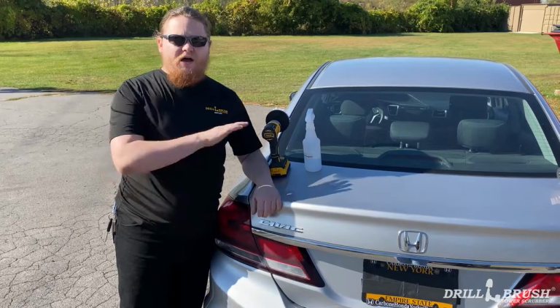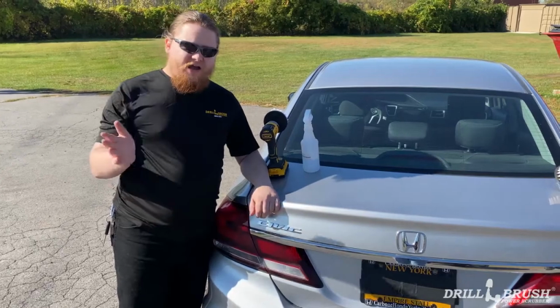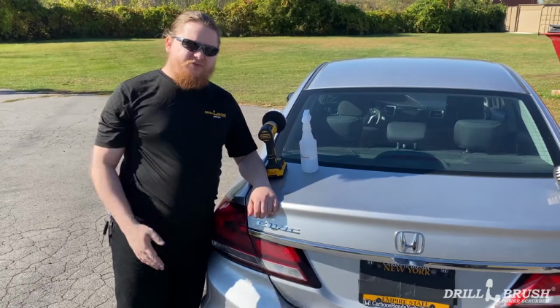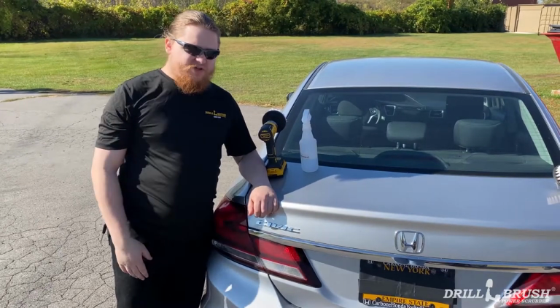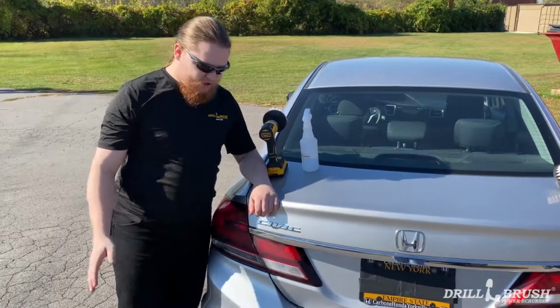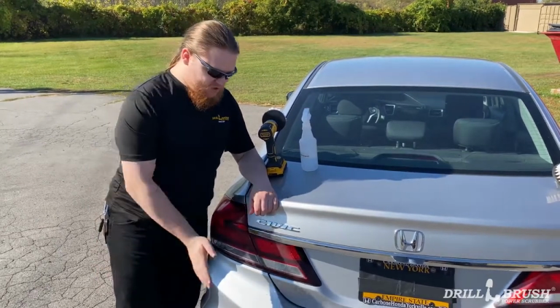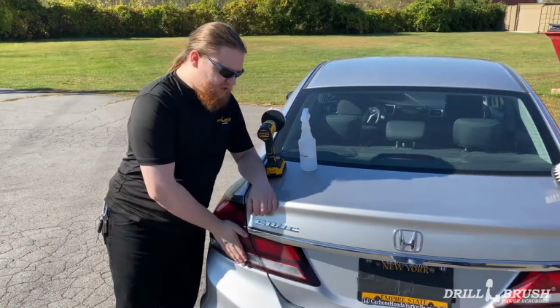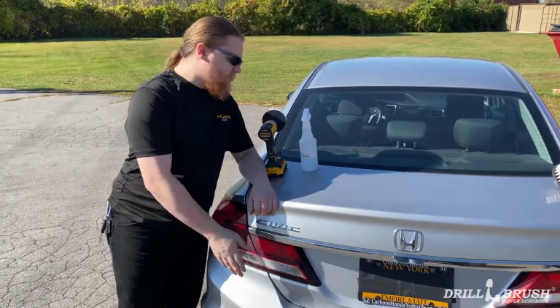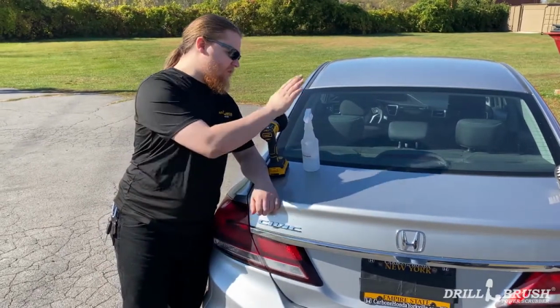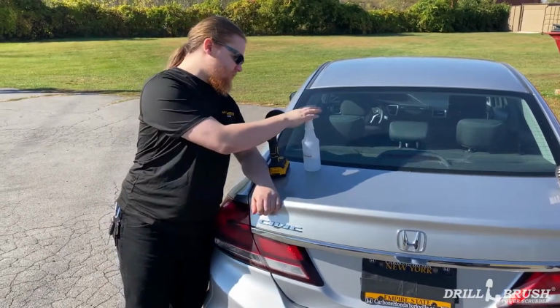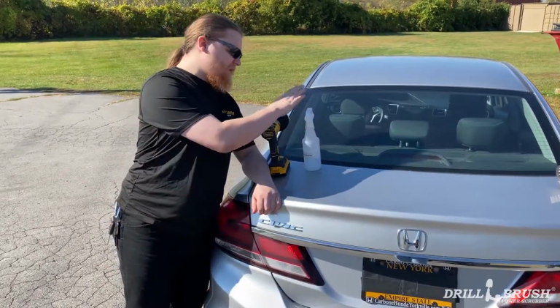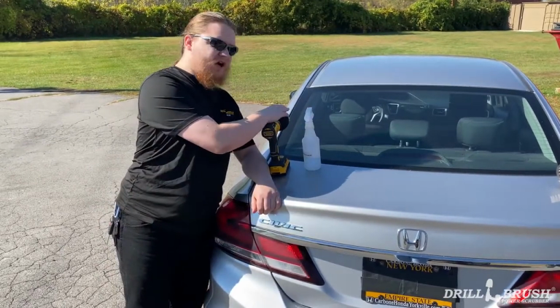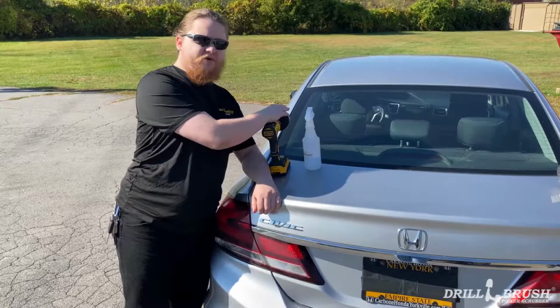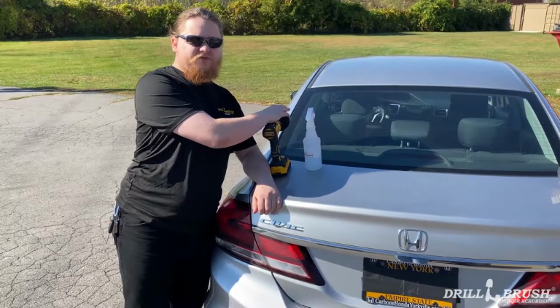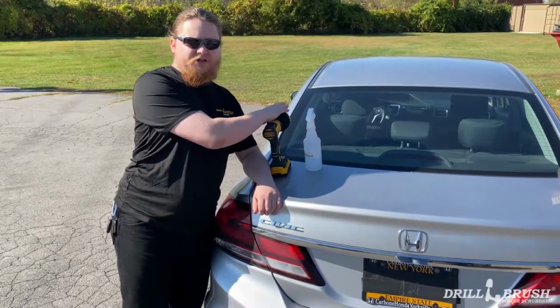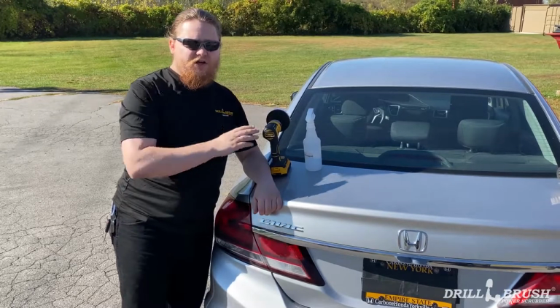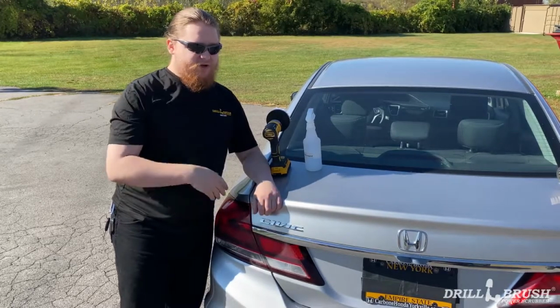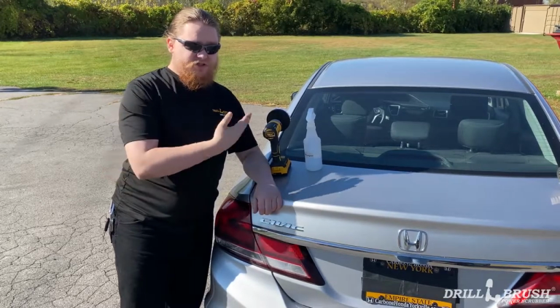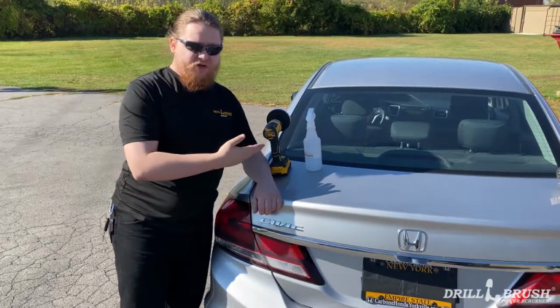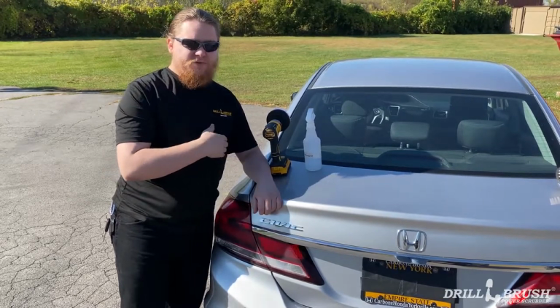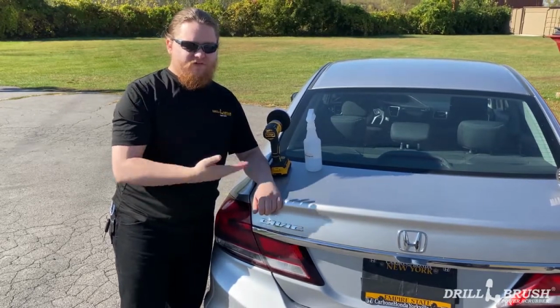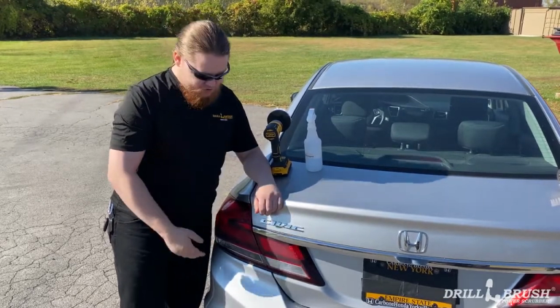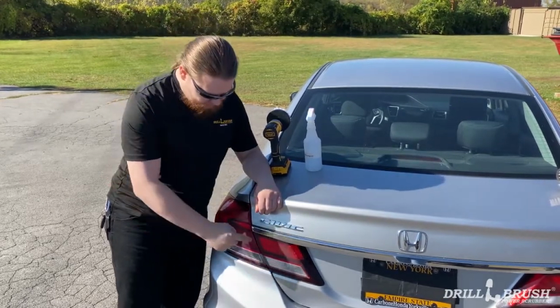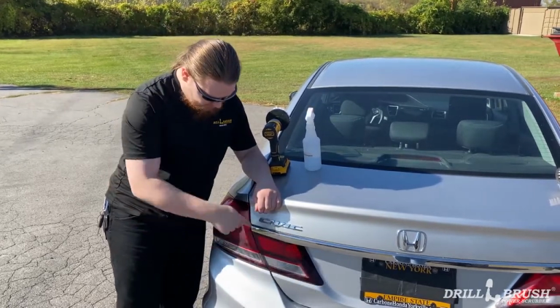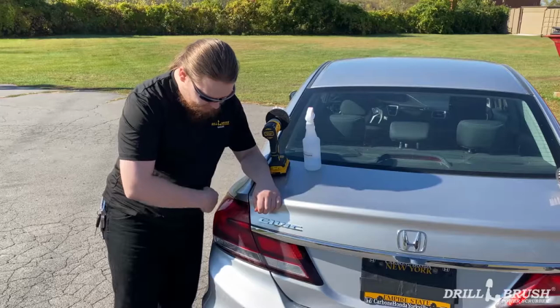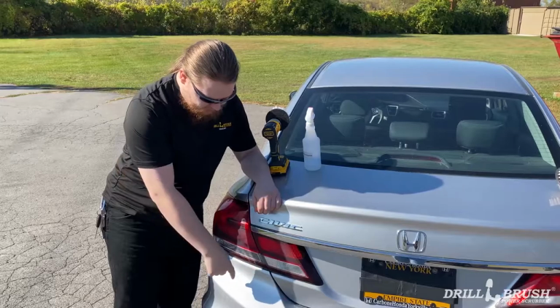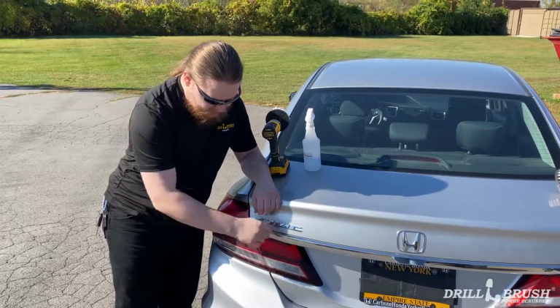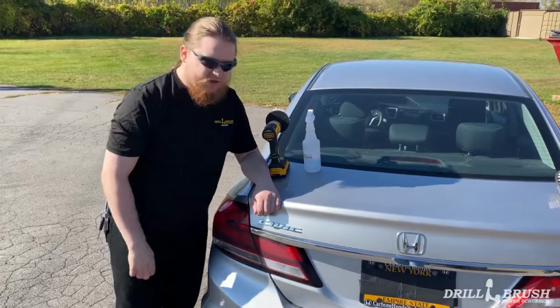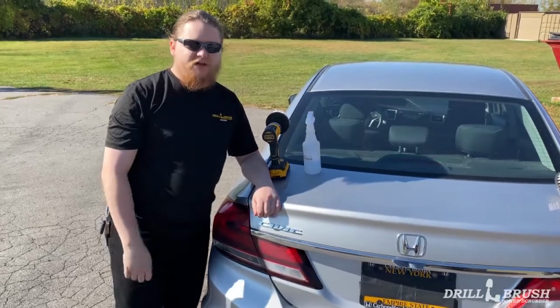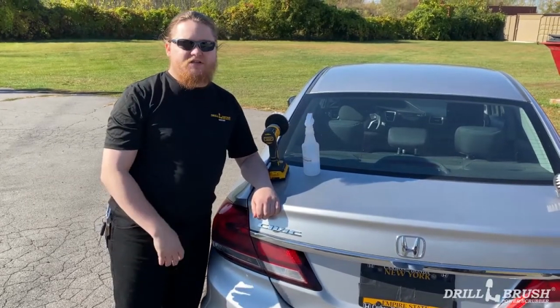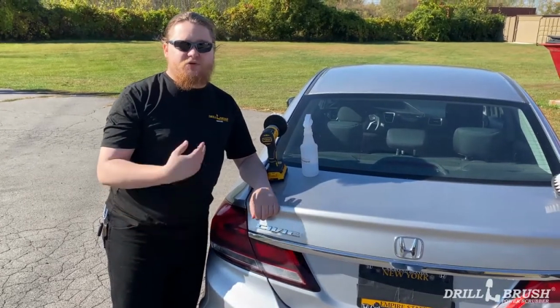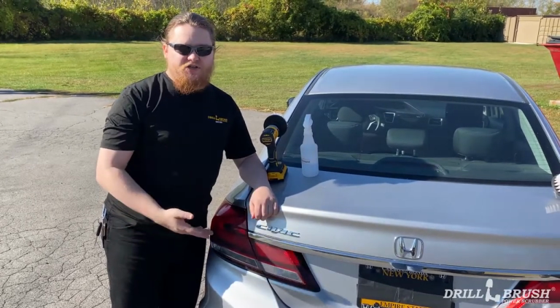Hi, I'm Jeff from Drill Brush and today we're going to be doing tail light cleaning with our drill attachment and a soft 4-inch flat brush. We're using the 4-inch as opposed to a 5-inch so that we can avoid getting the paint around our tail lights so we don't scratch it up.